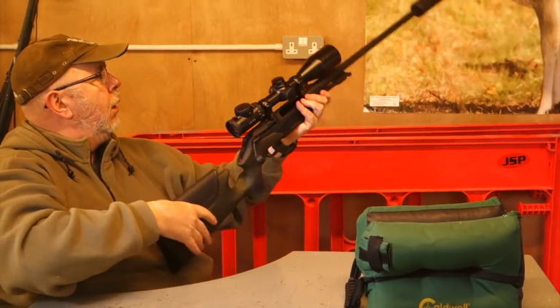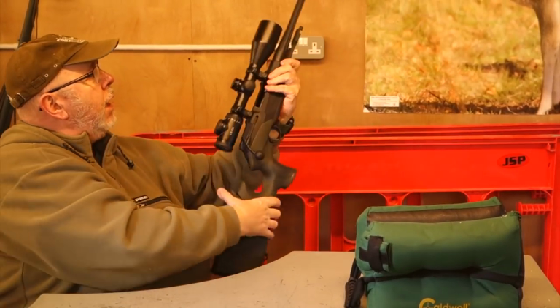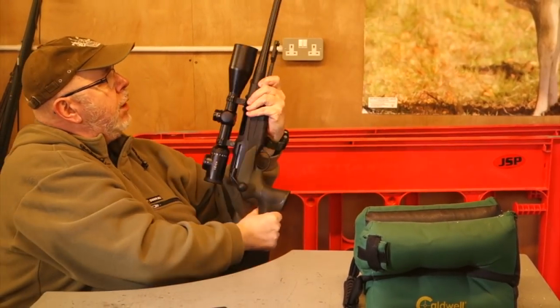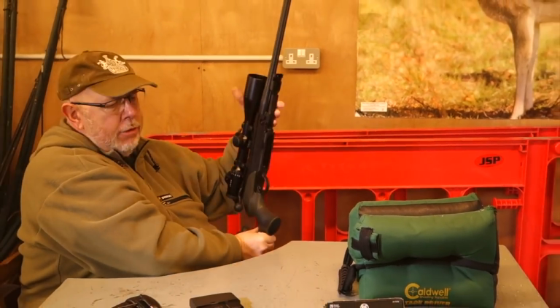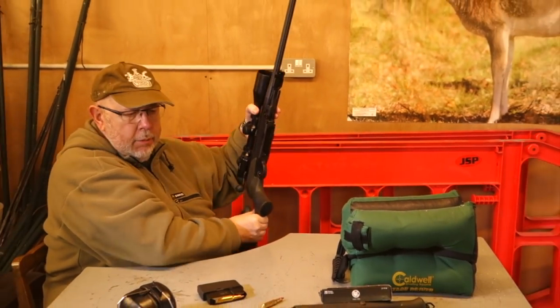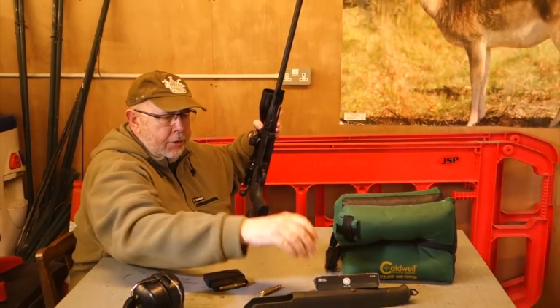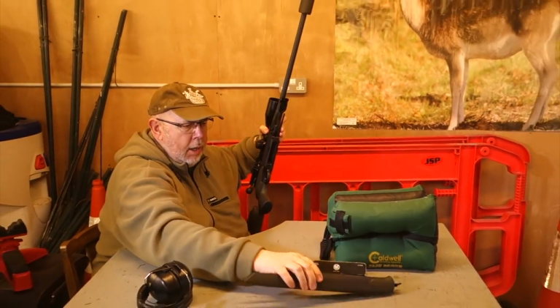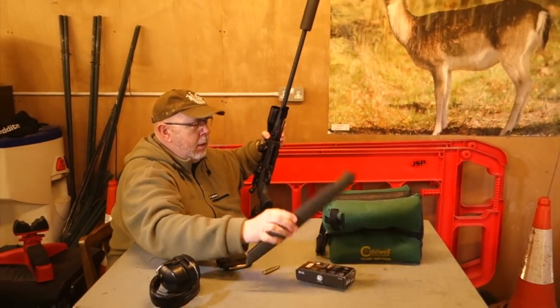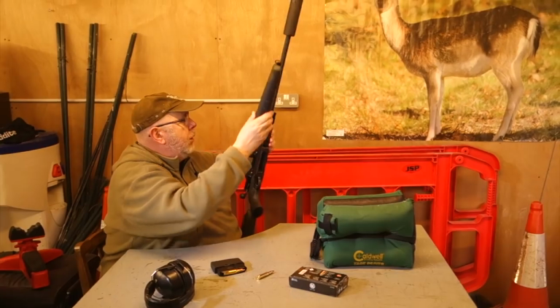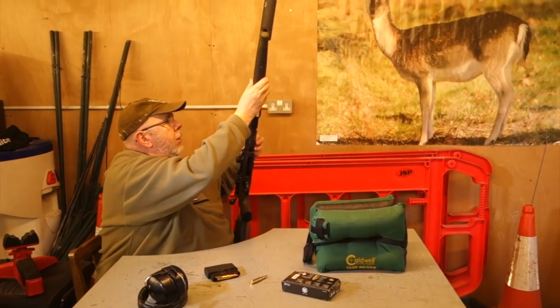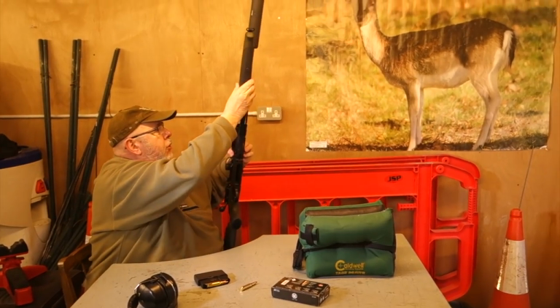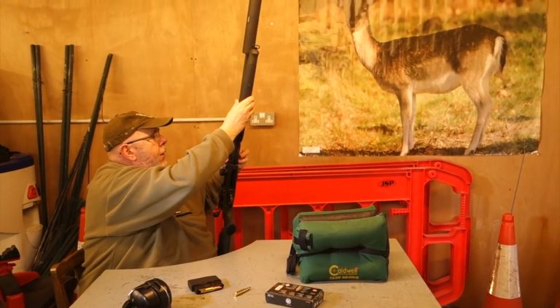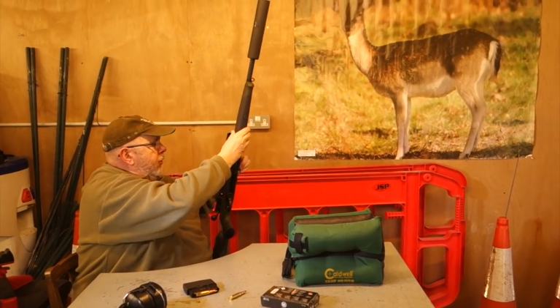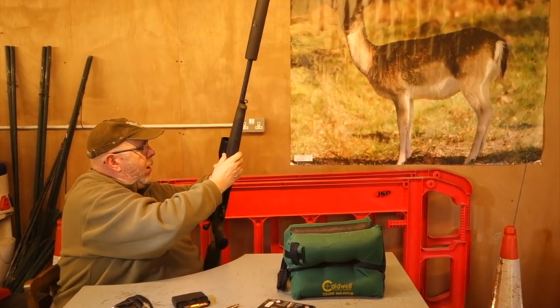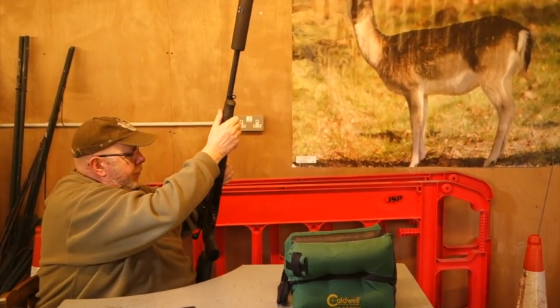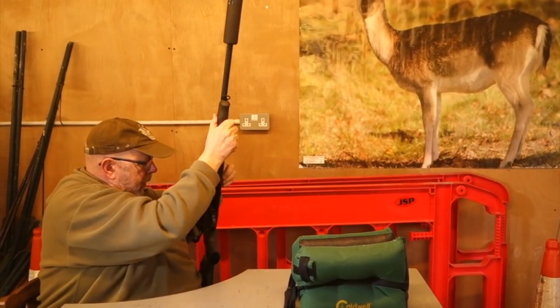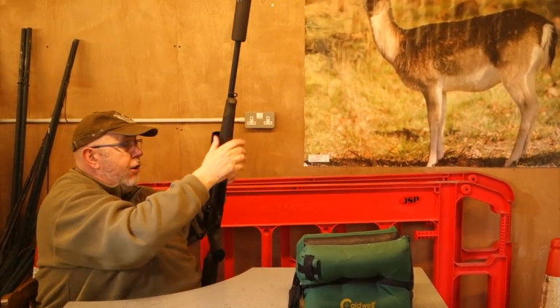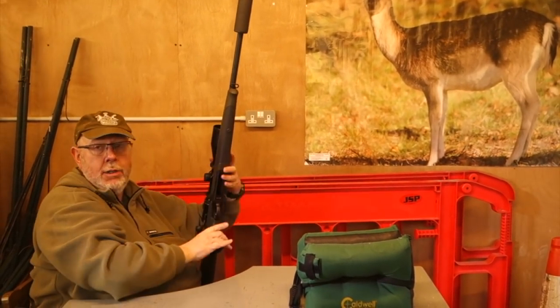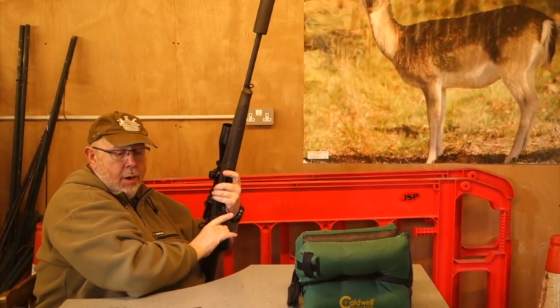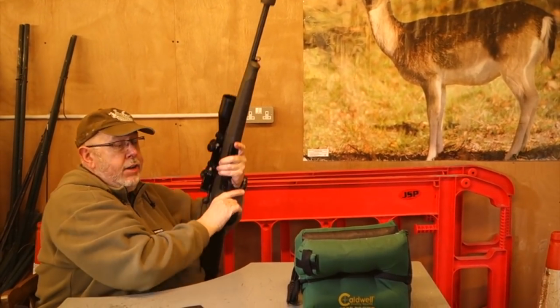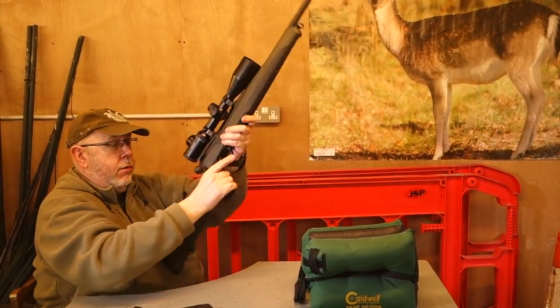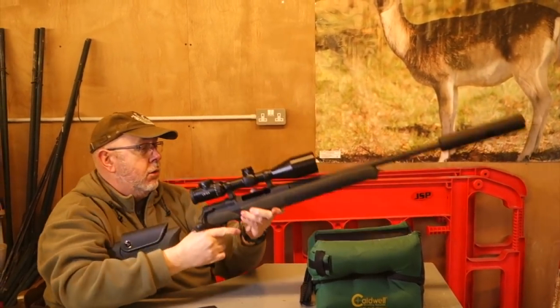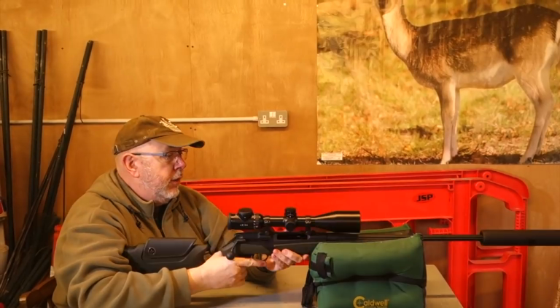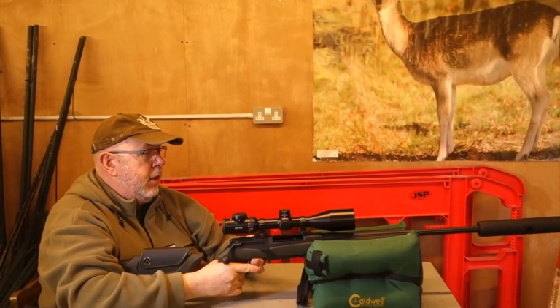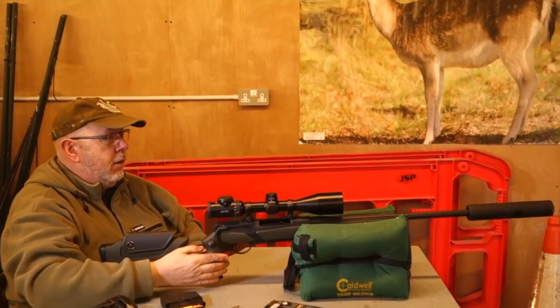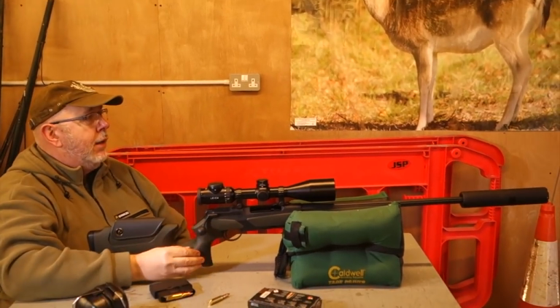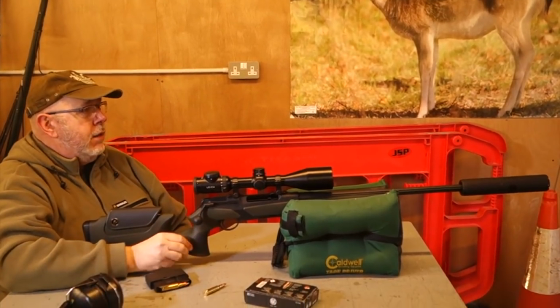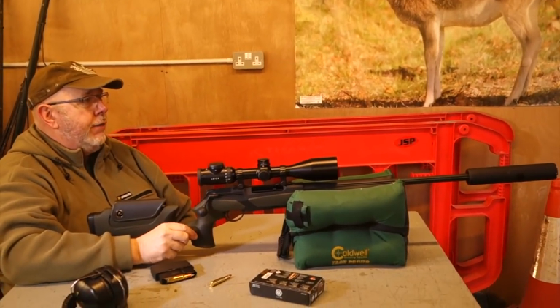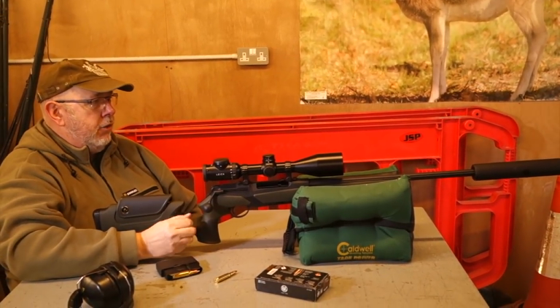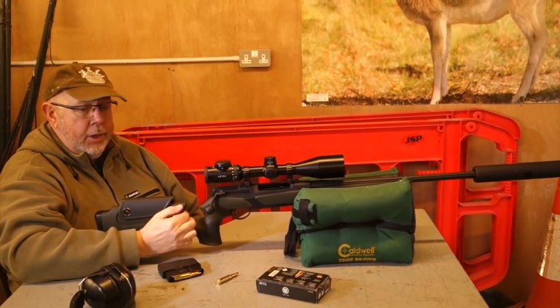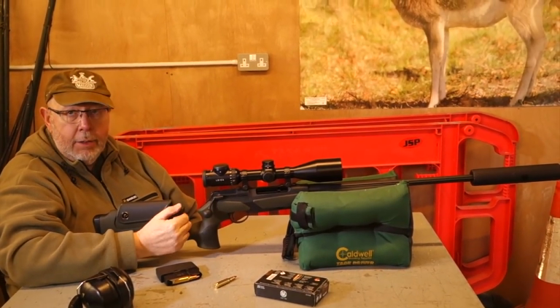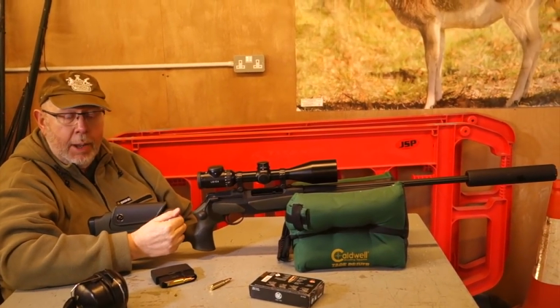One thing I do when I change the barrel on this — because the most critical area of any switch barrel rifle is return to zero — and that is really critical, because if it doesn't return to zero then you're going to have to check zero before you go hunting, which is a pain.